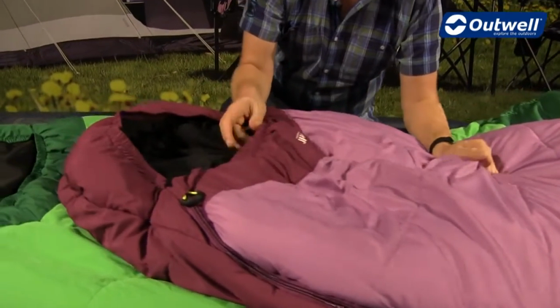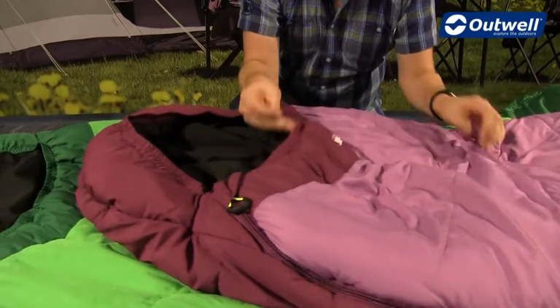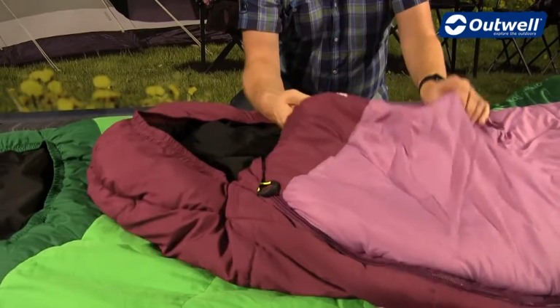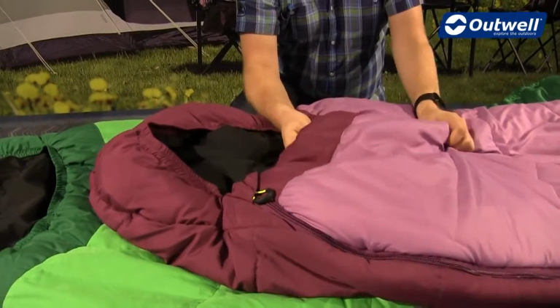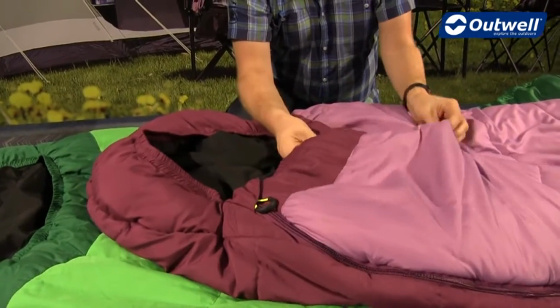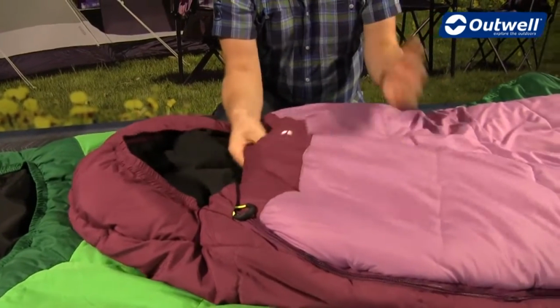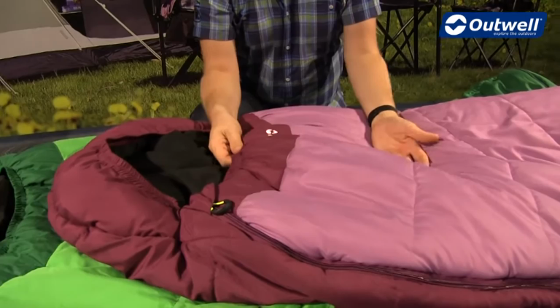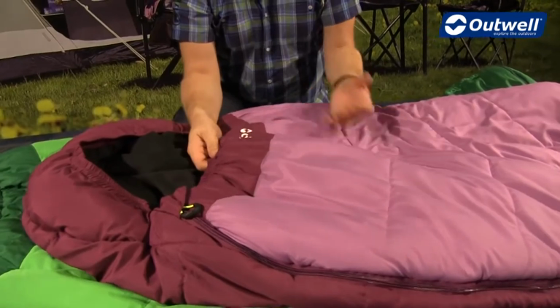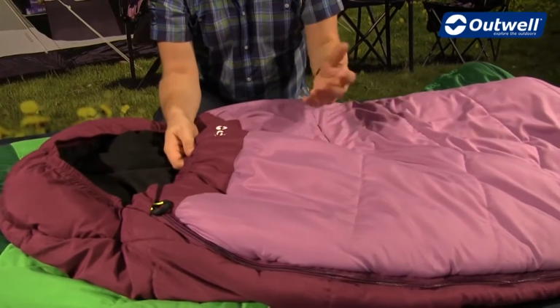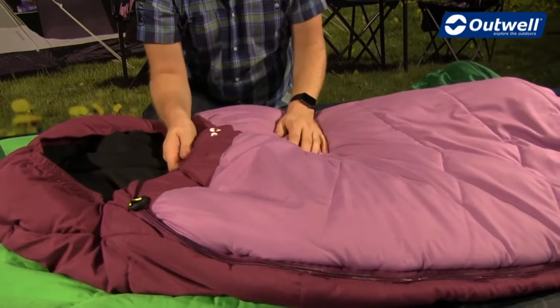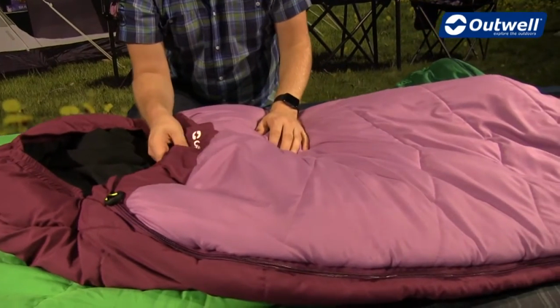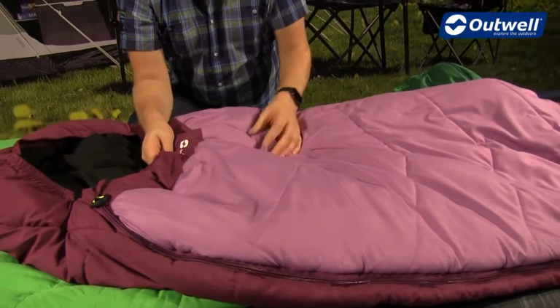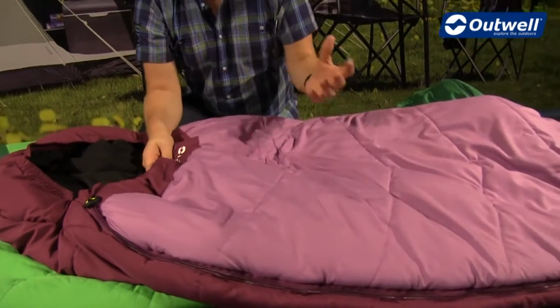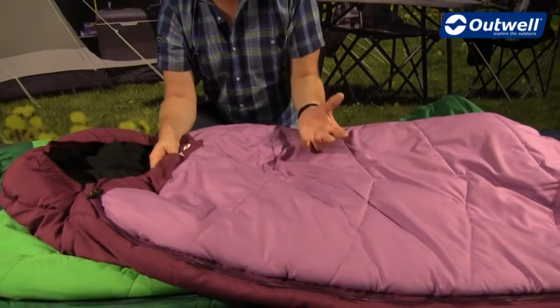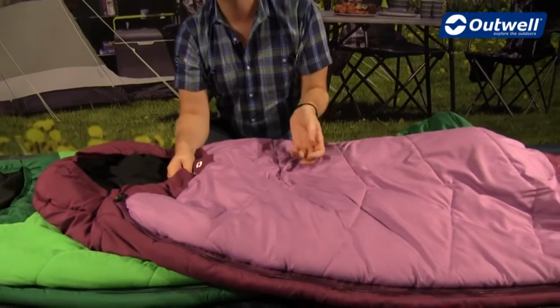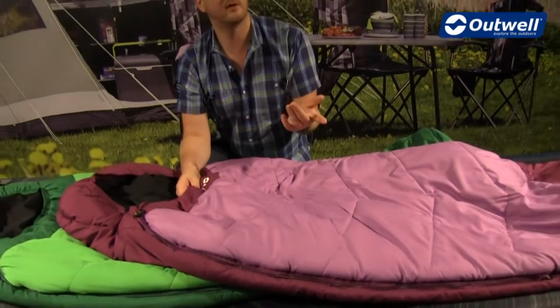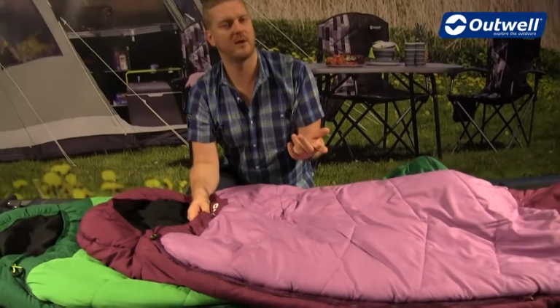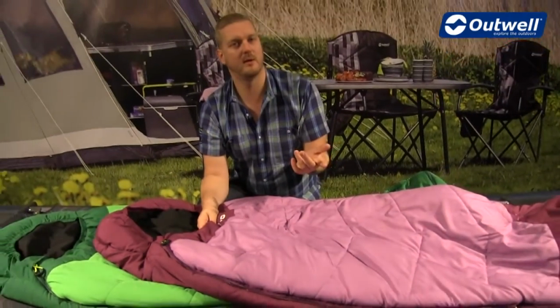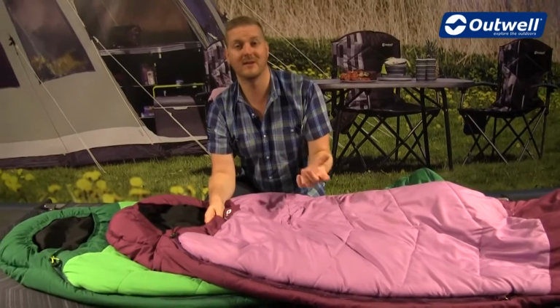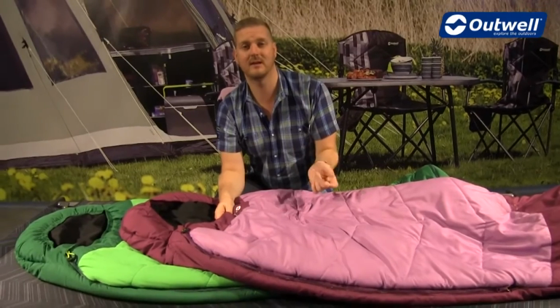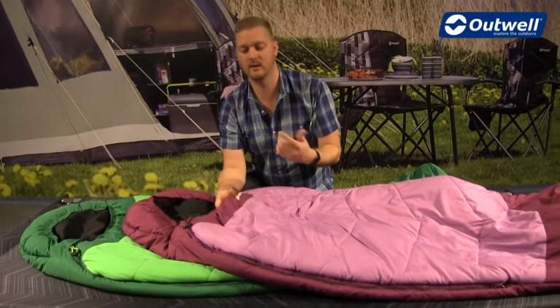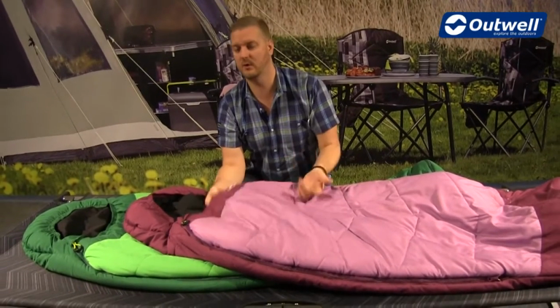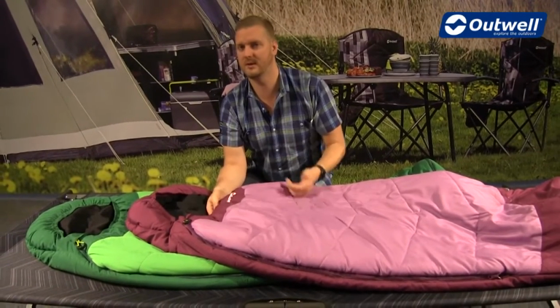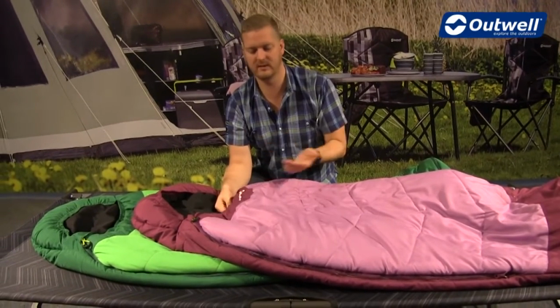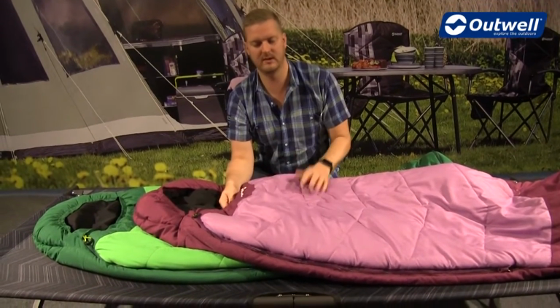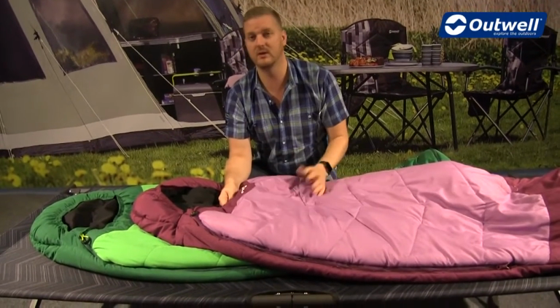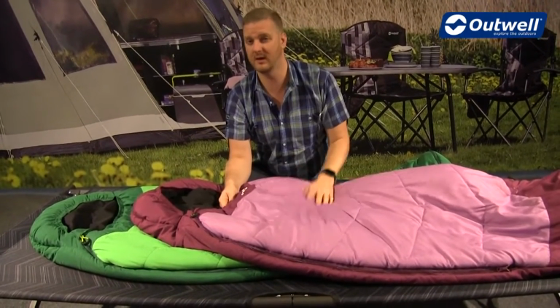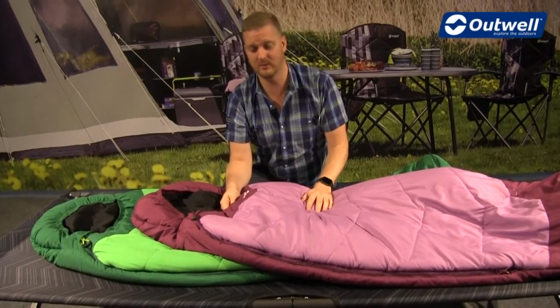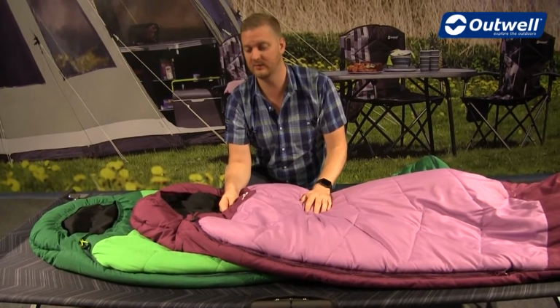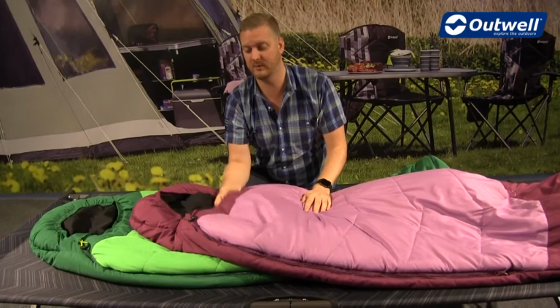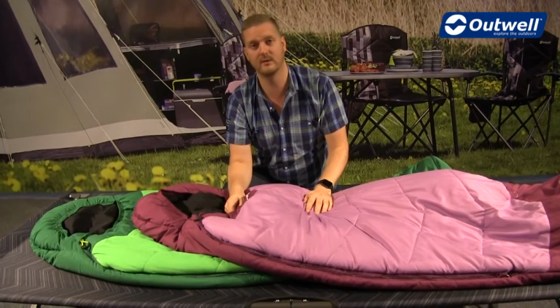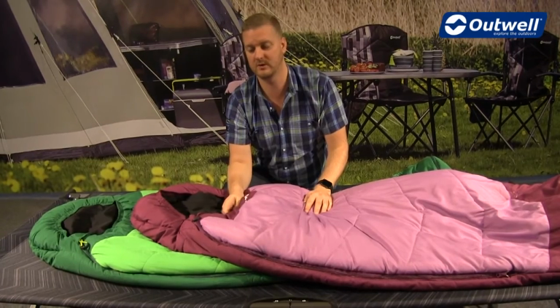We have an isofill filling in here, which is a synthetic filling, so it's going to keep them nice and cozy. The great thing about it being synthetic is that when it comes to washing these bags, it's really simple and easy to do — you can just pop it into the washing machine at home.